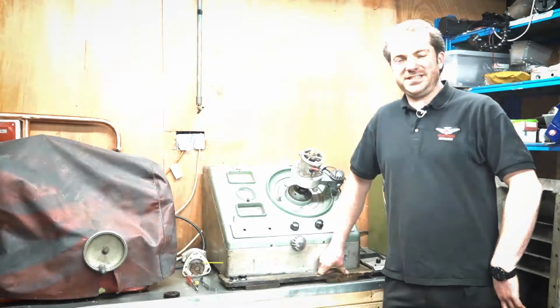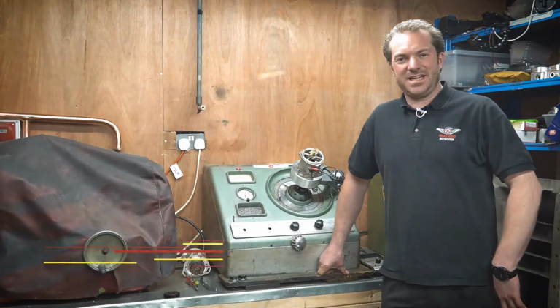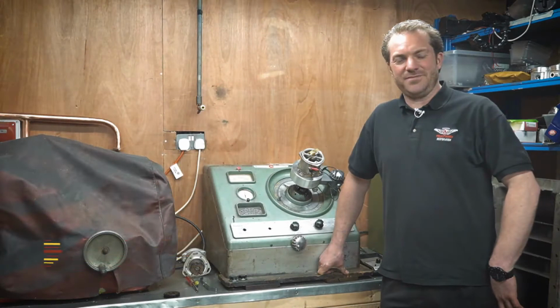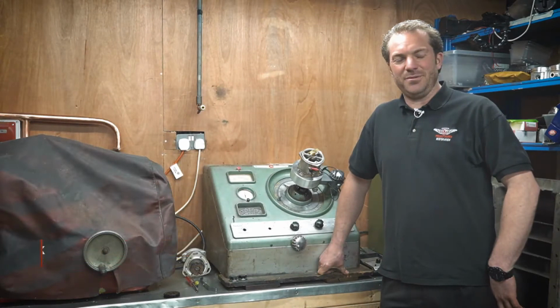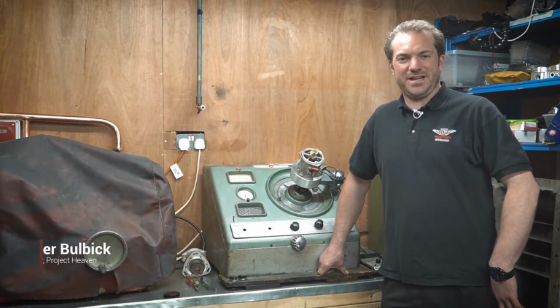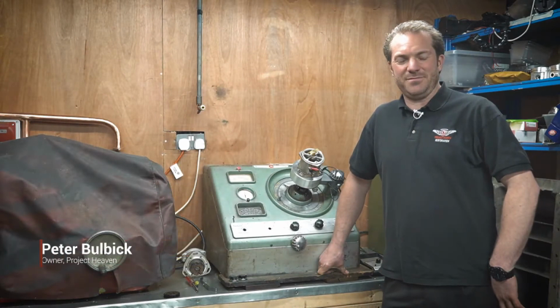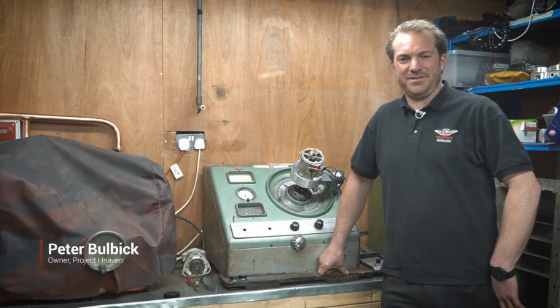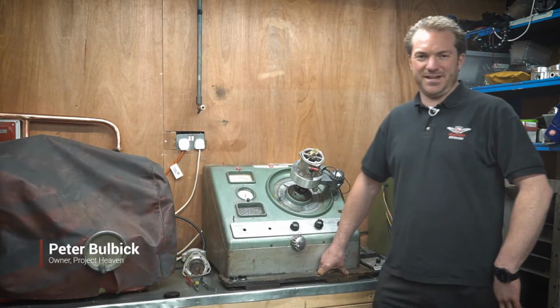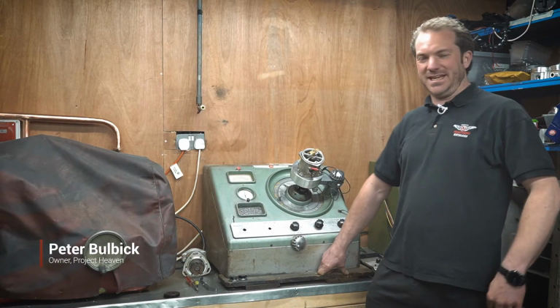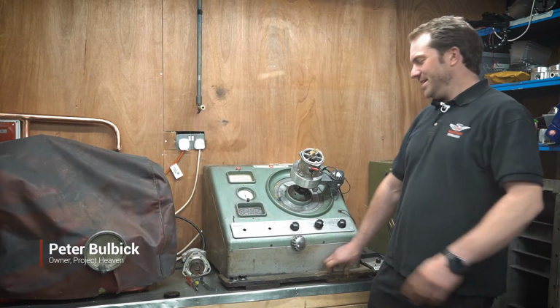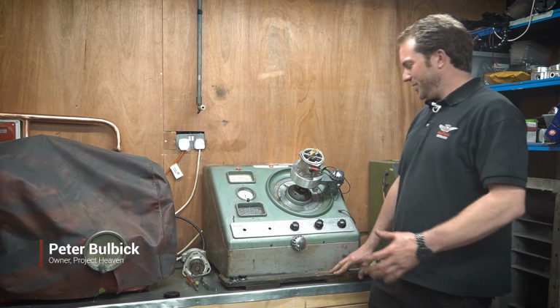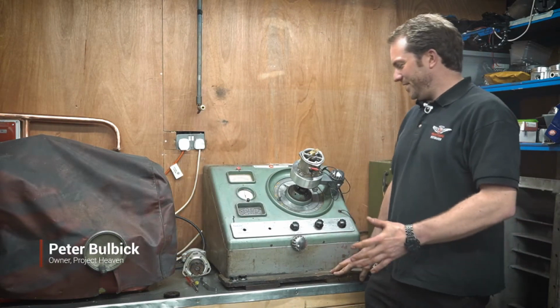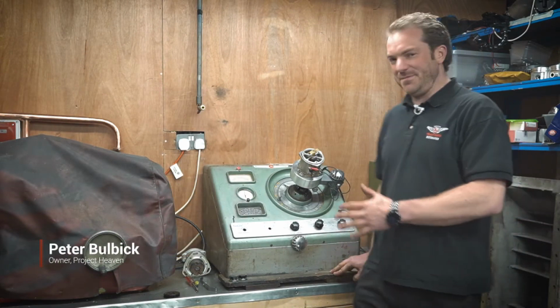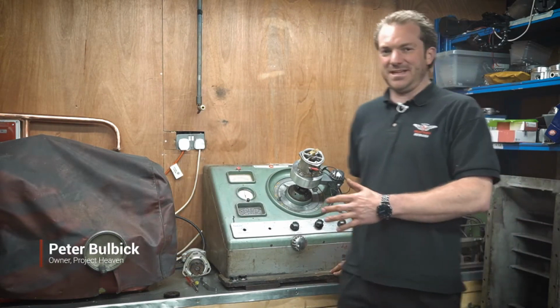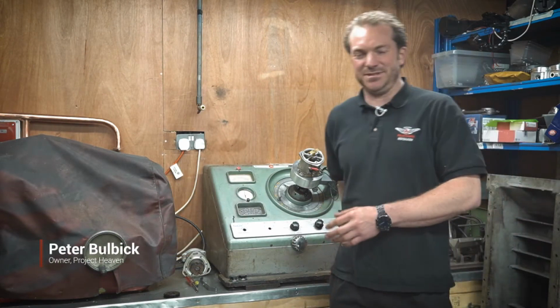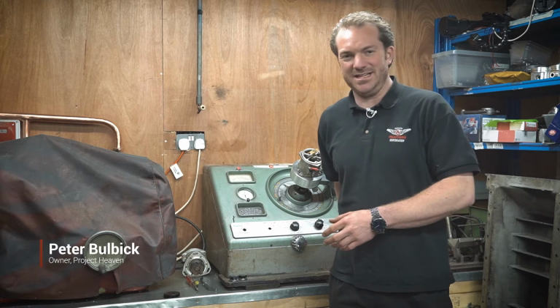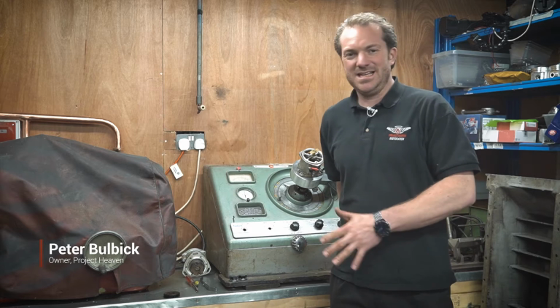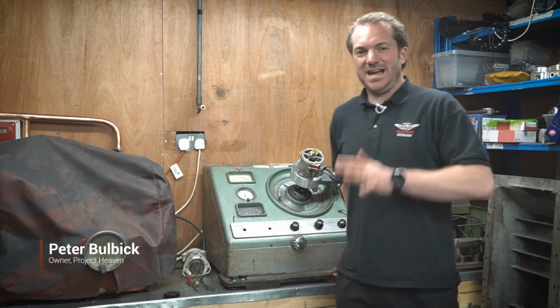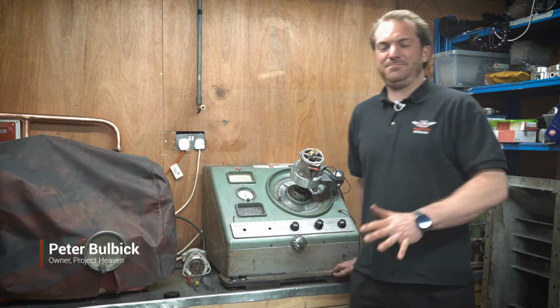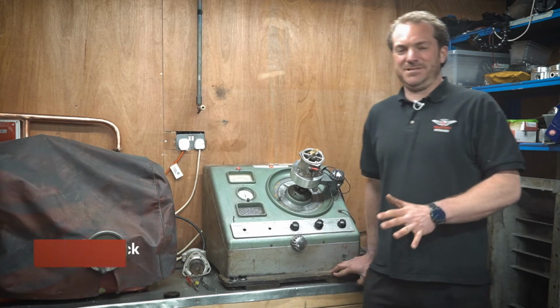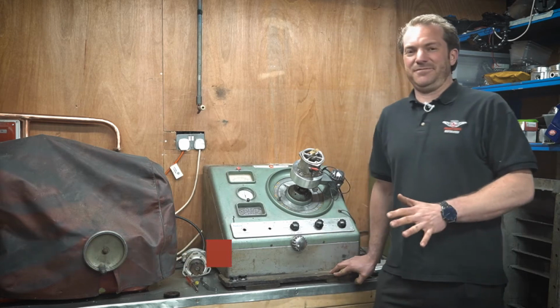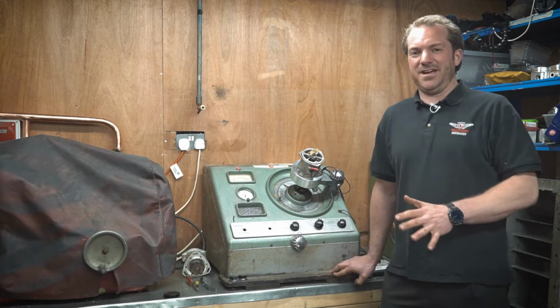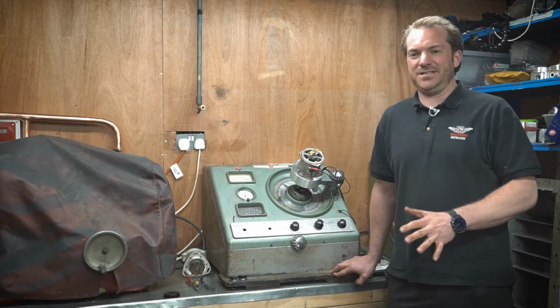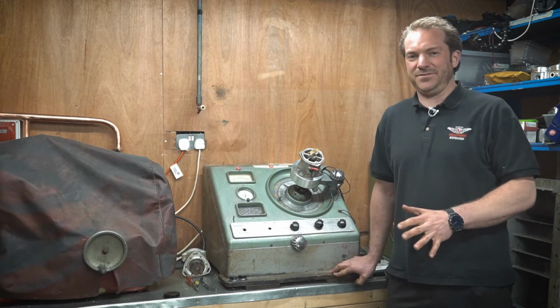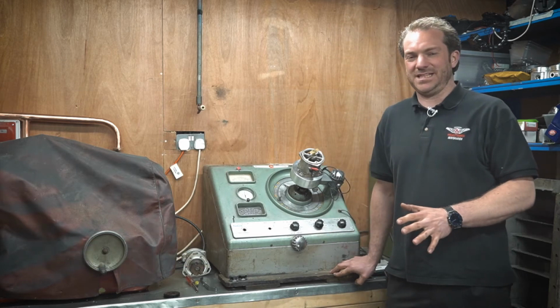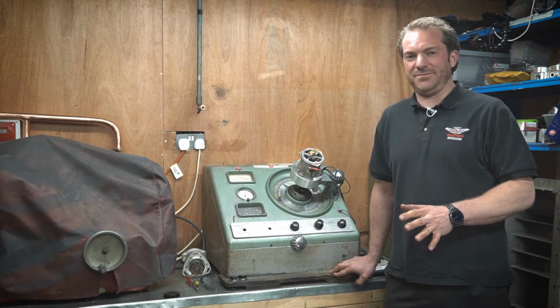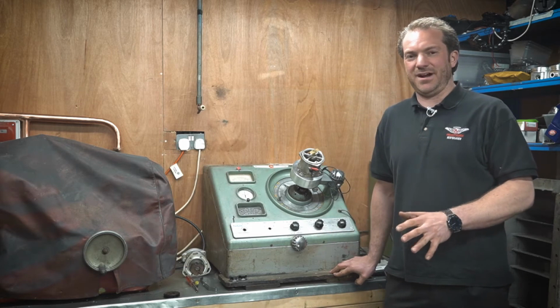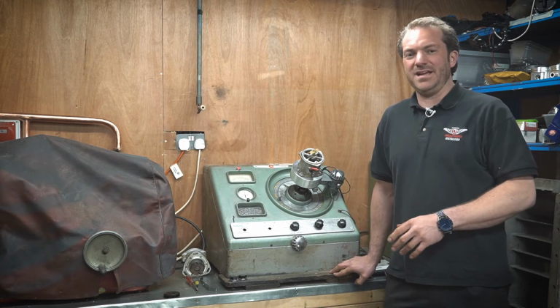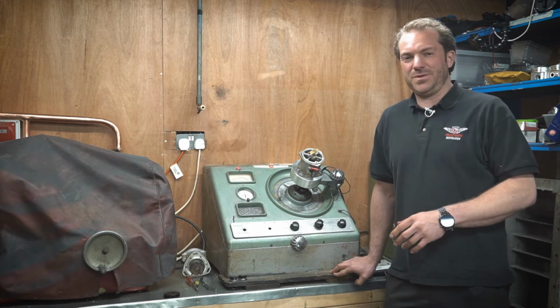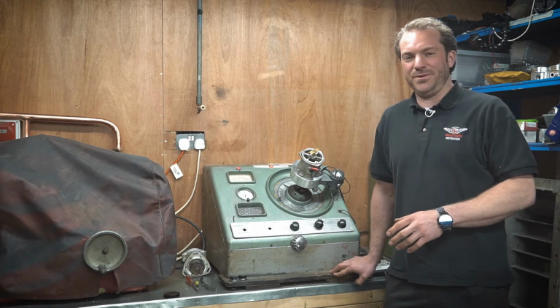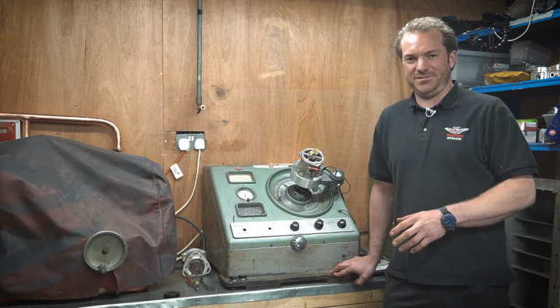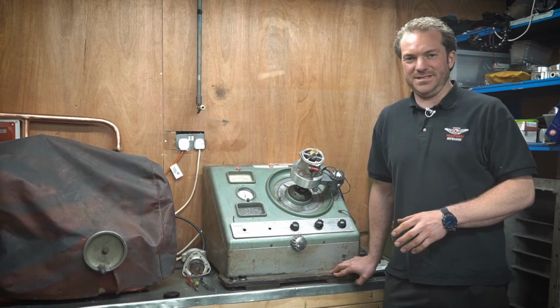This is a follow-up video from a previous video we did talking about the distributor testing machine. In this specific video, this is for setting up Ferrari twin point distributors.